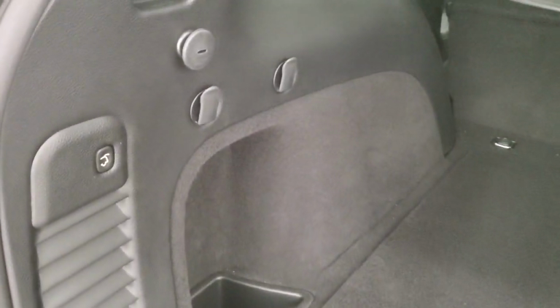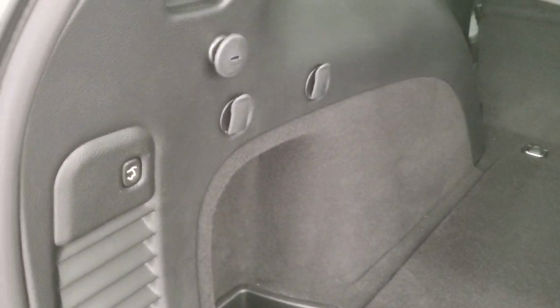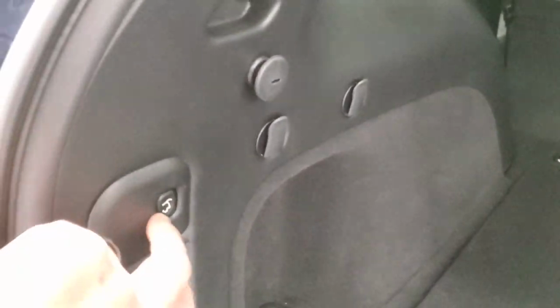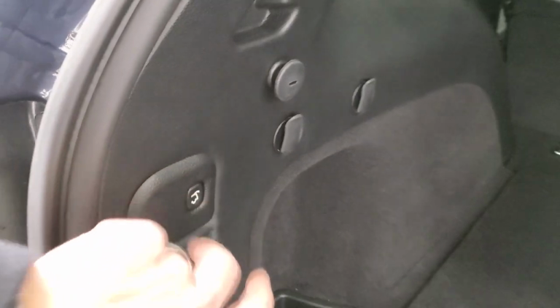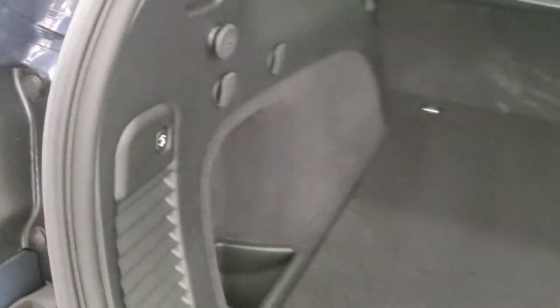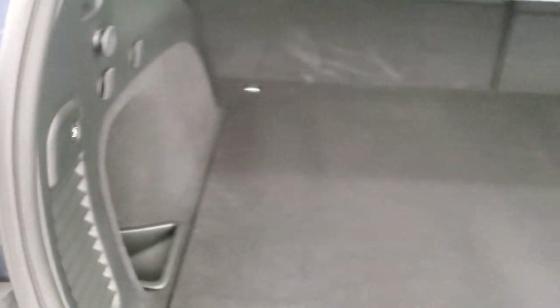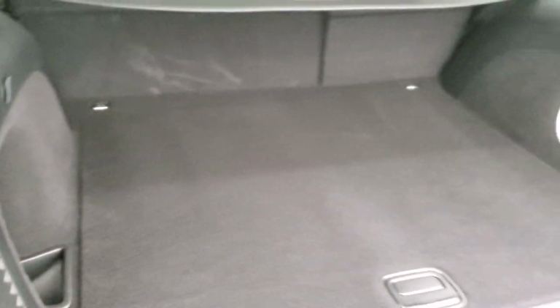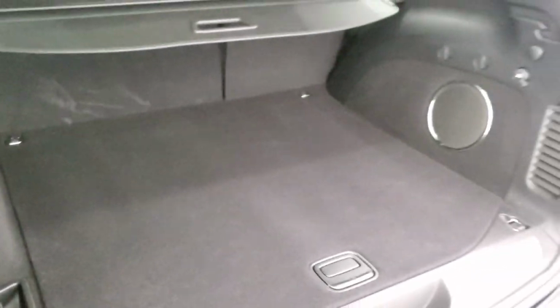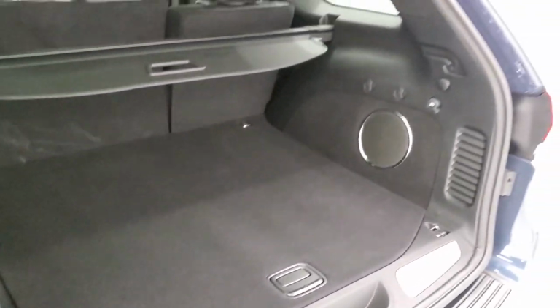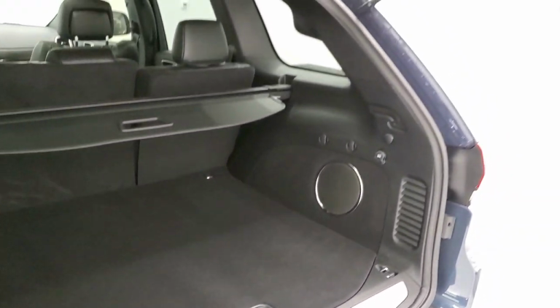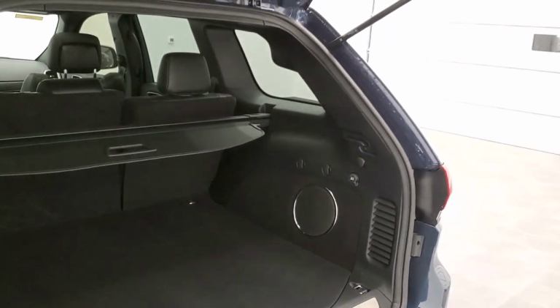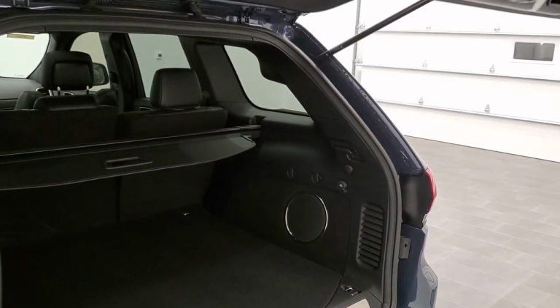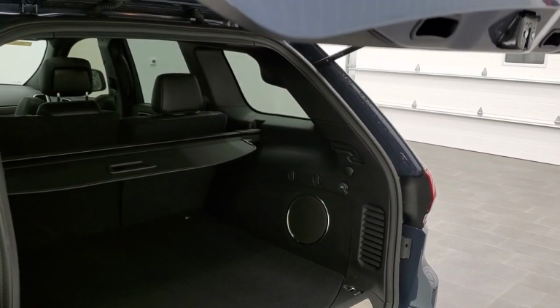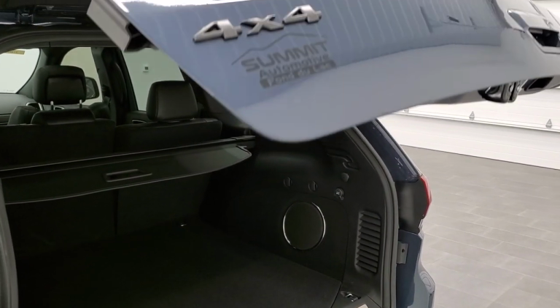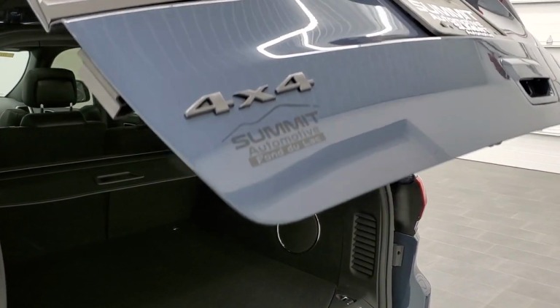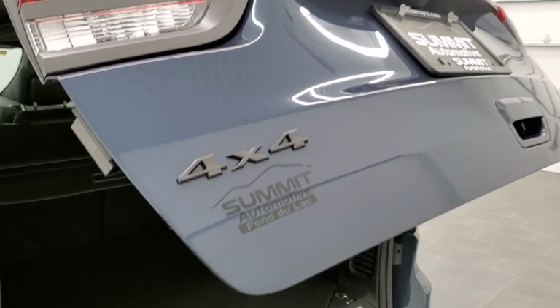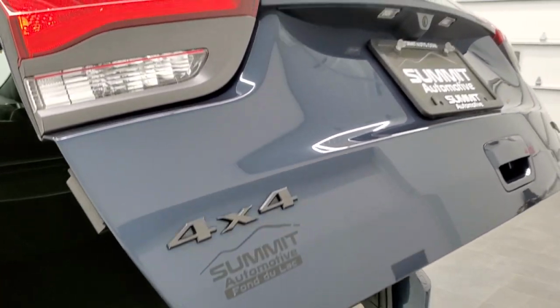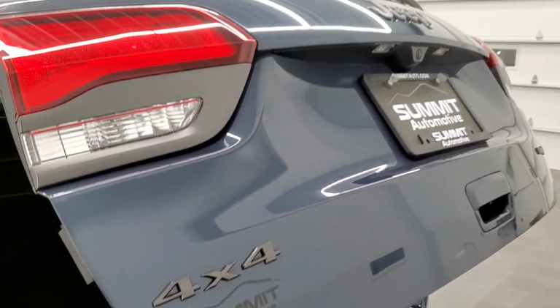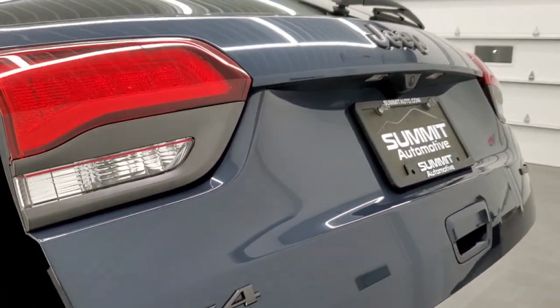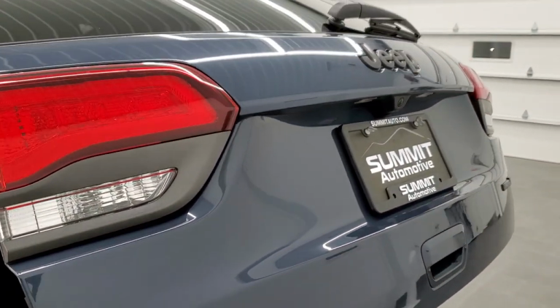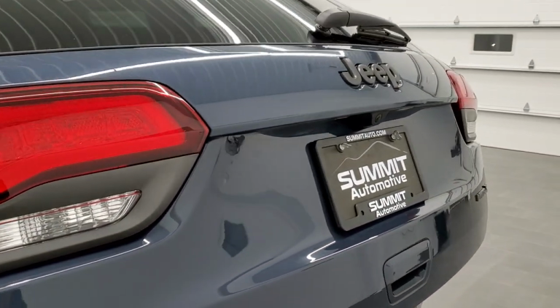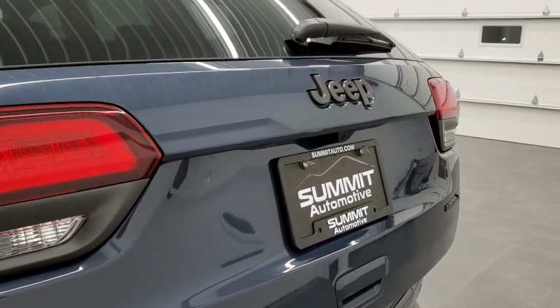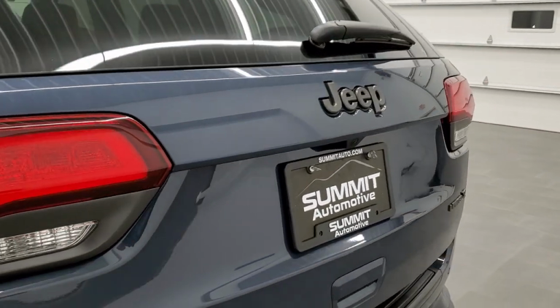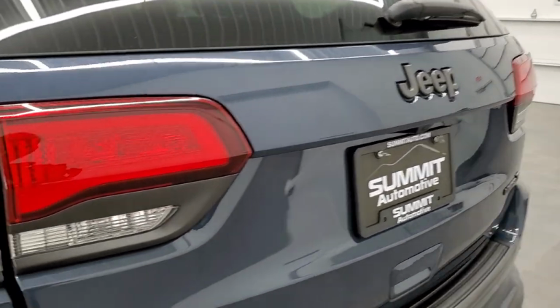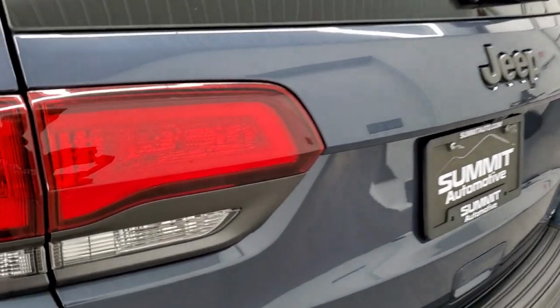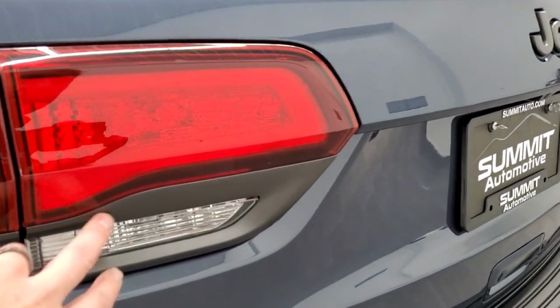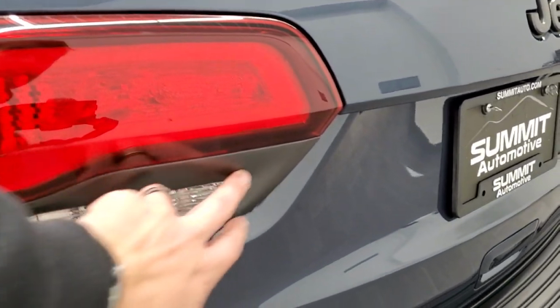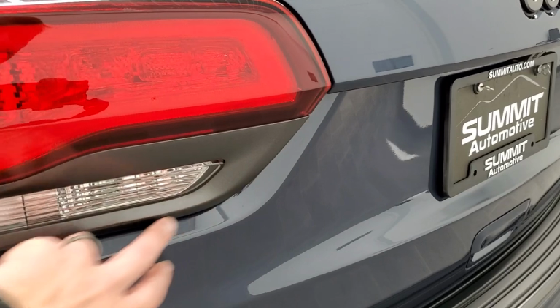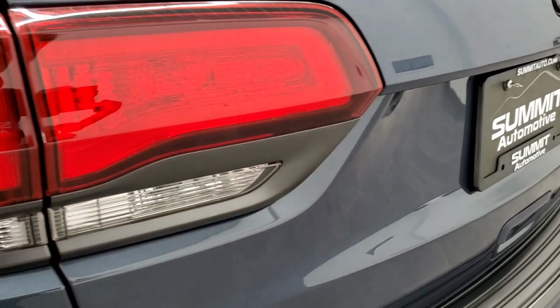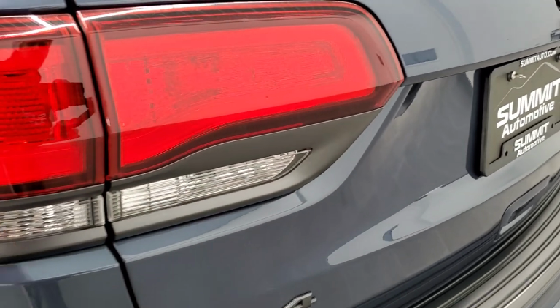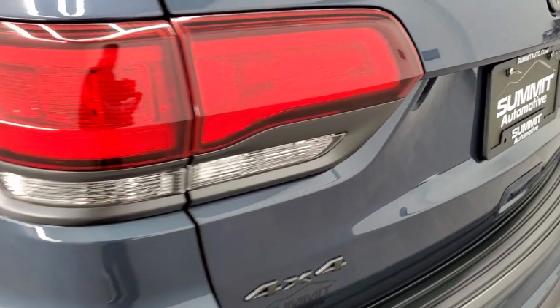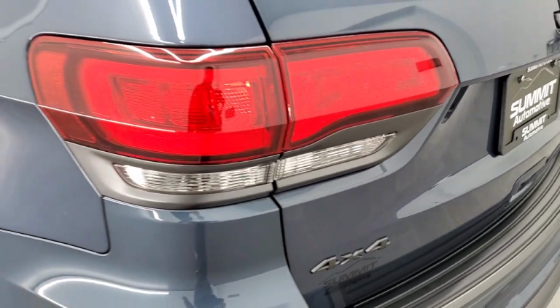Power rear gate — press that button, it'll beep at you three times and then begin its descent. It actually beeps a total of four times. Also, the Limited X package gives you the granite crystal trim around the rear taillight bezels.